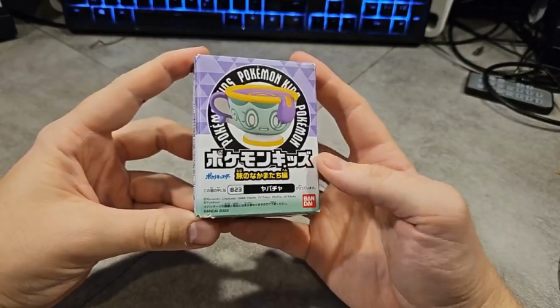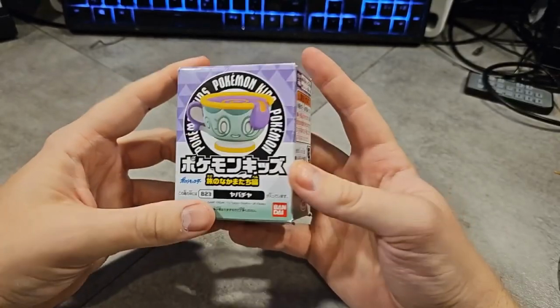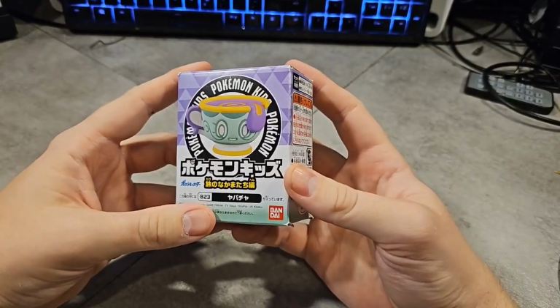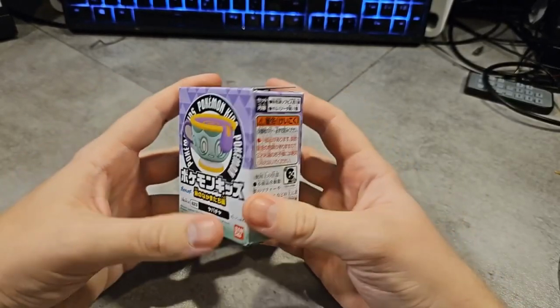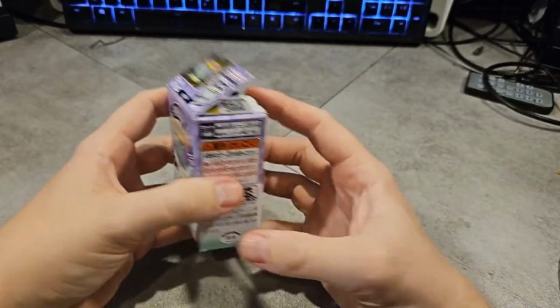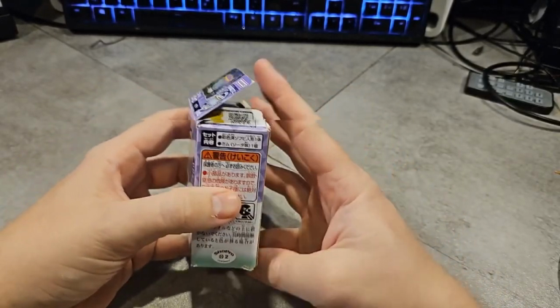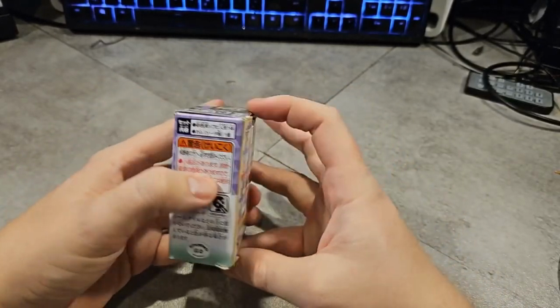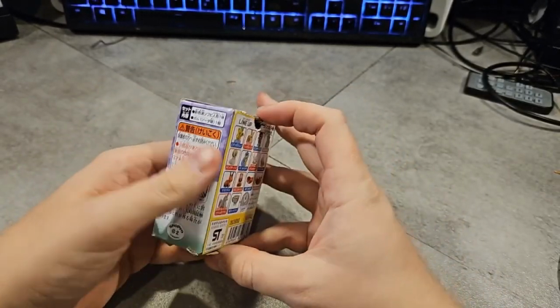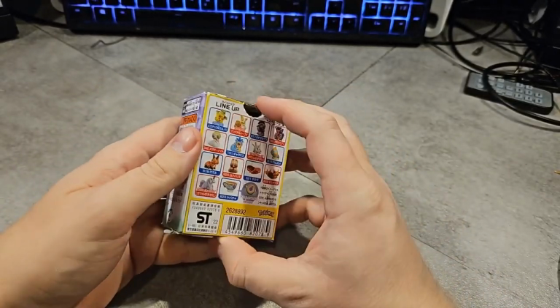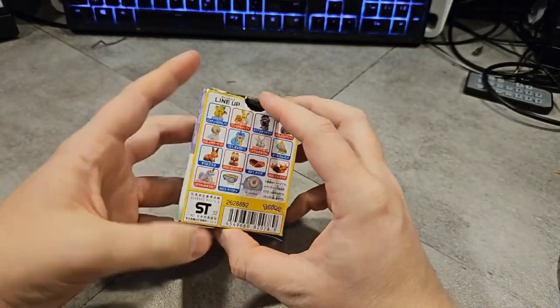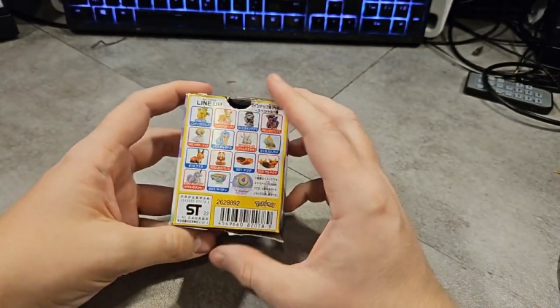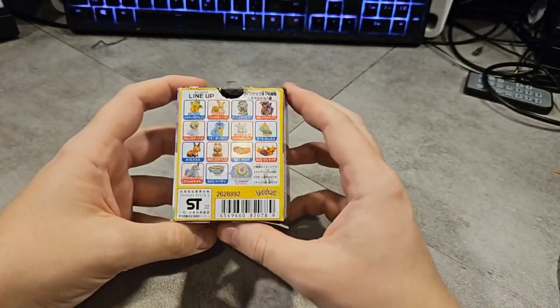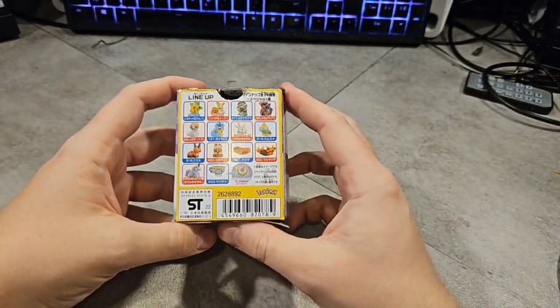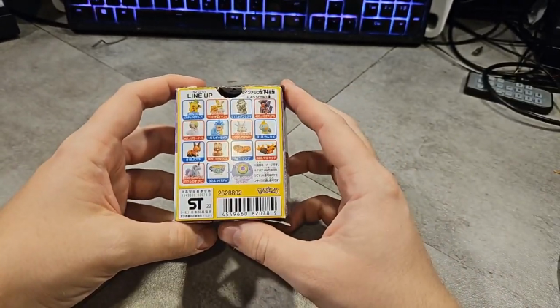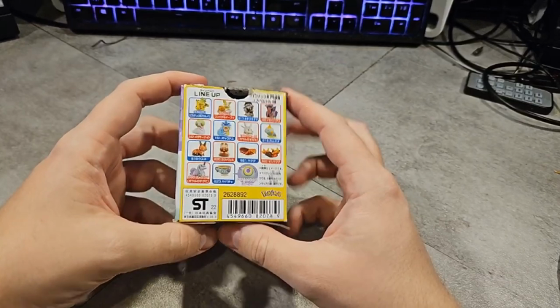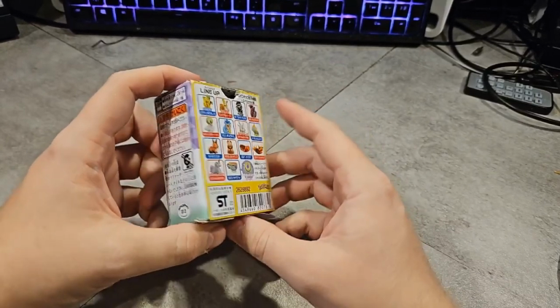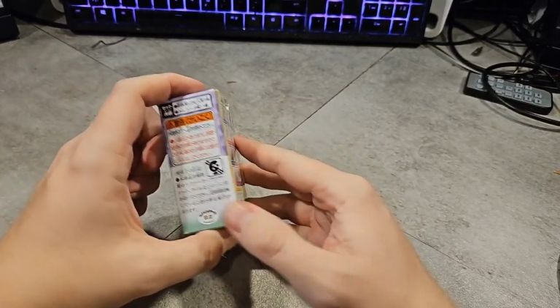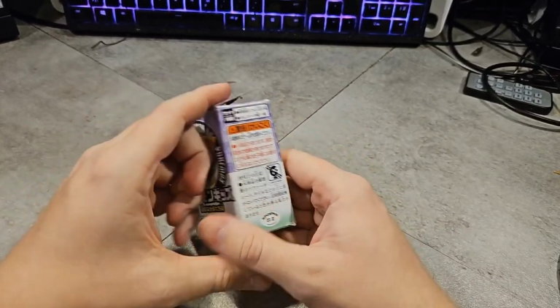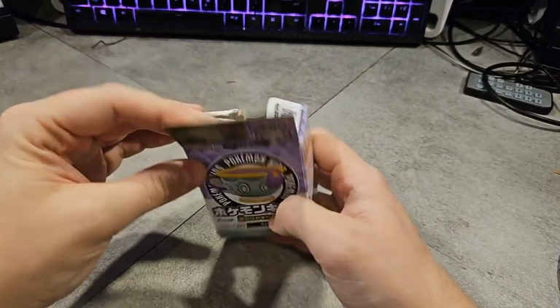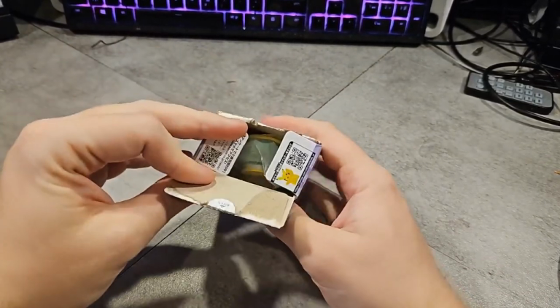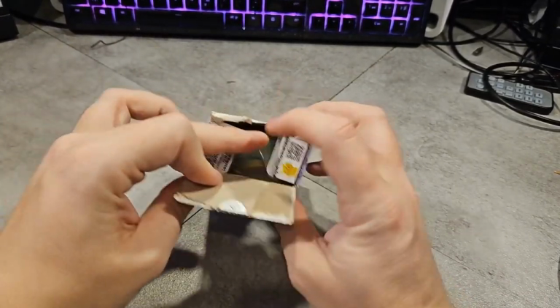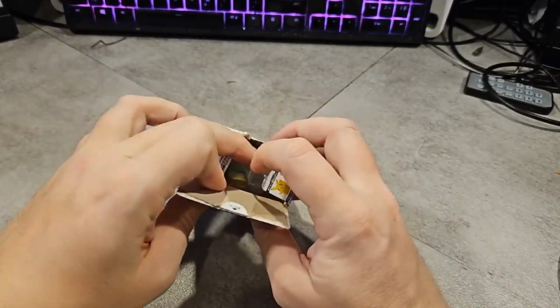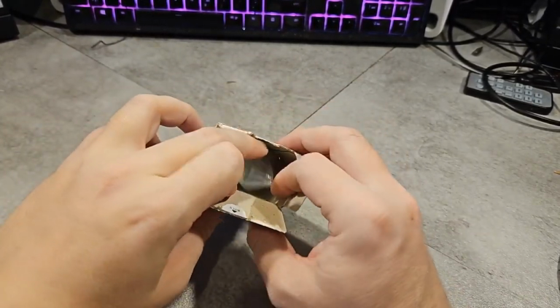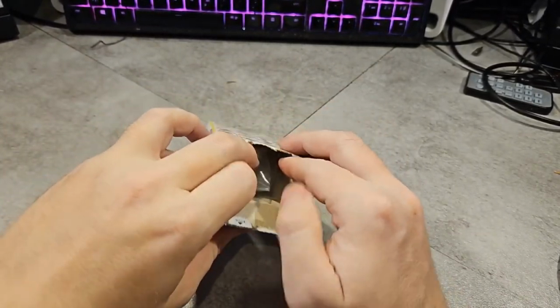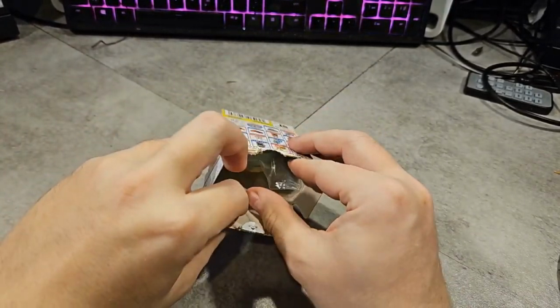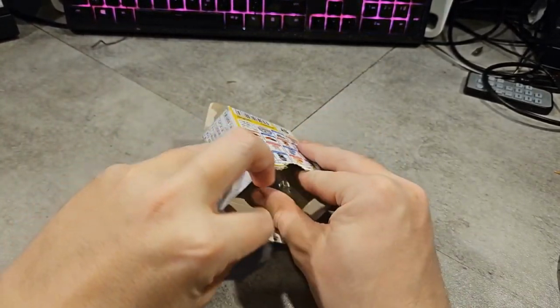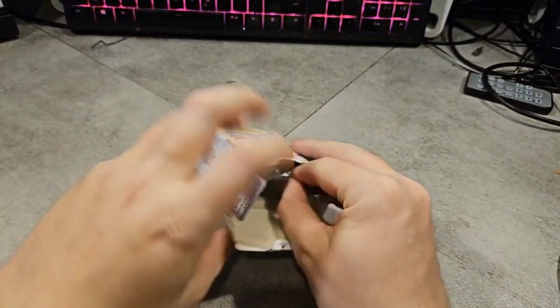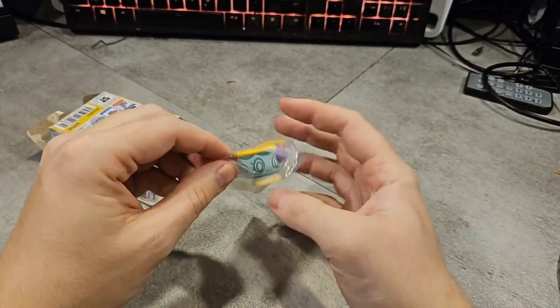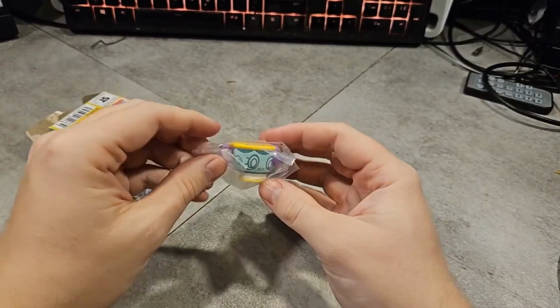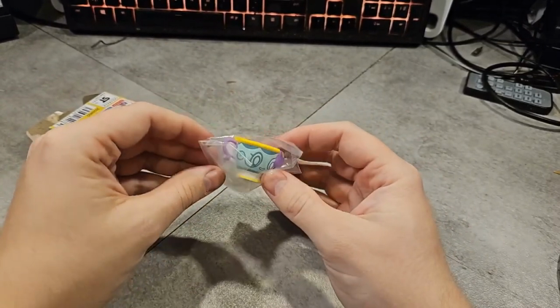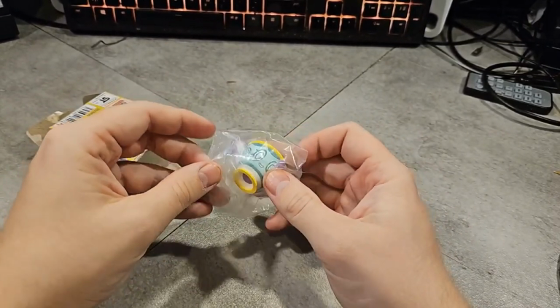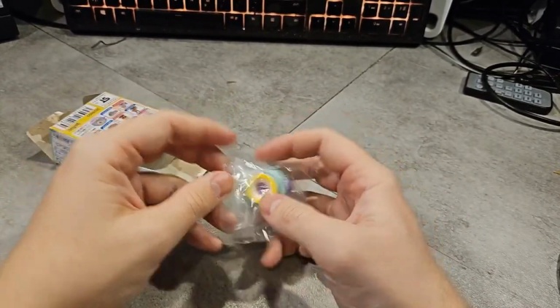A Sinistea here. I thought I ordered a full cup for Sinistea. I probably should have paid attention to the listing, but I got this package here for a Sinistea figurine. Looks pretty nice.